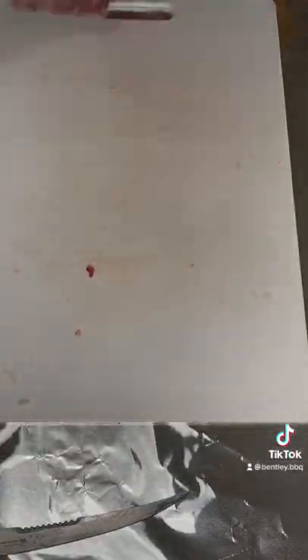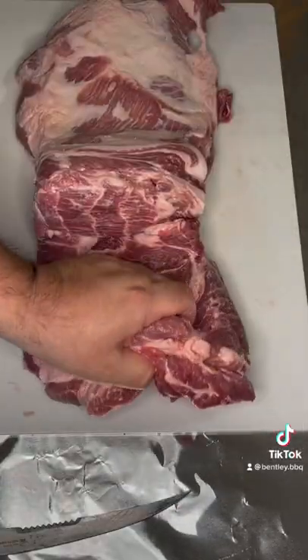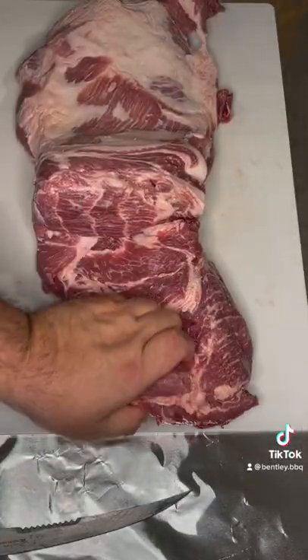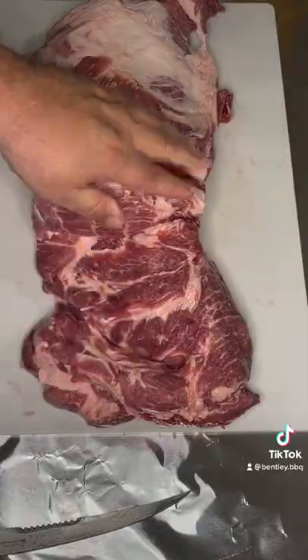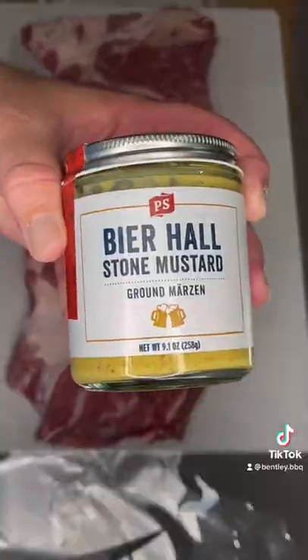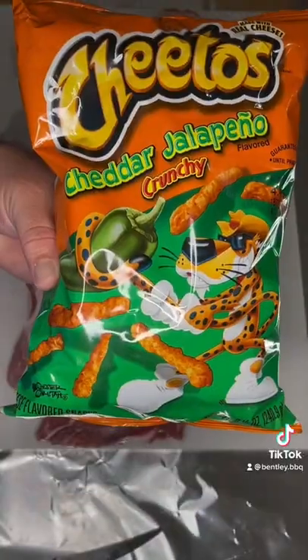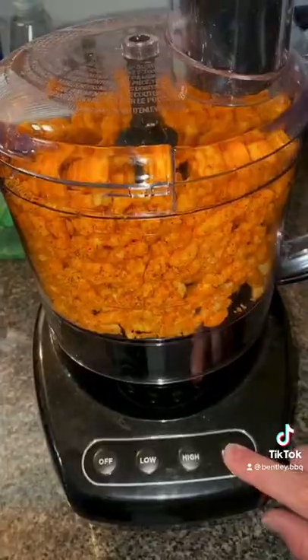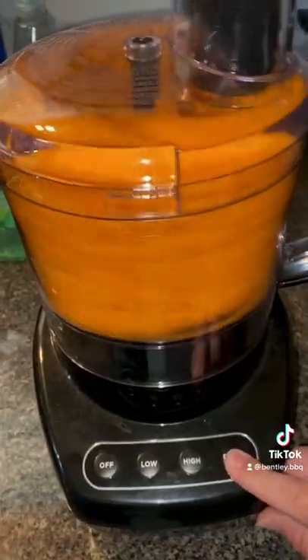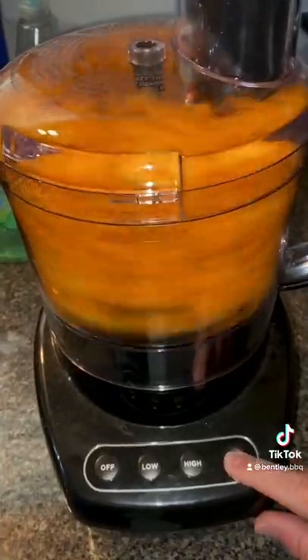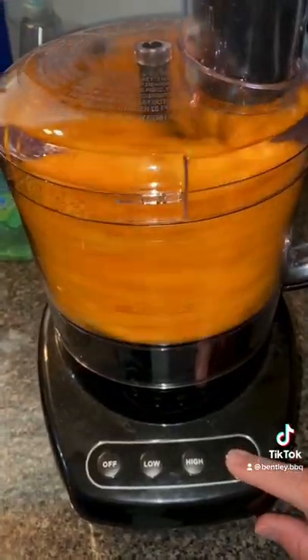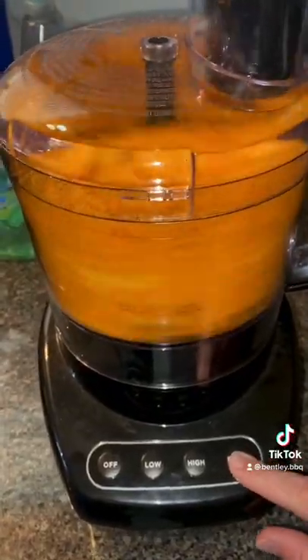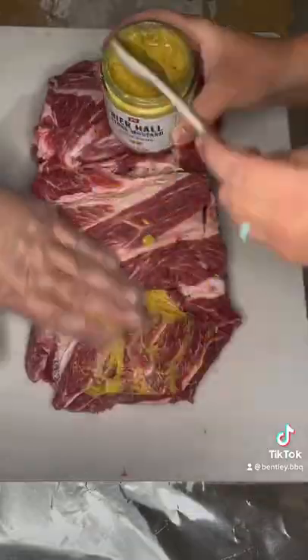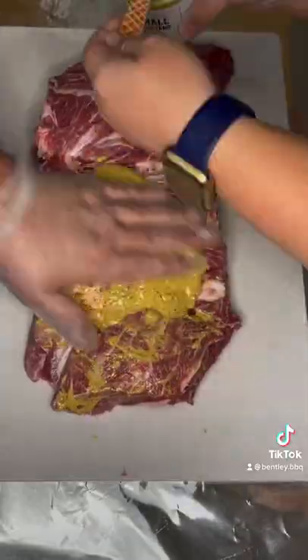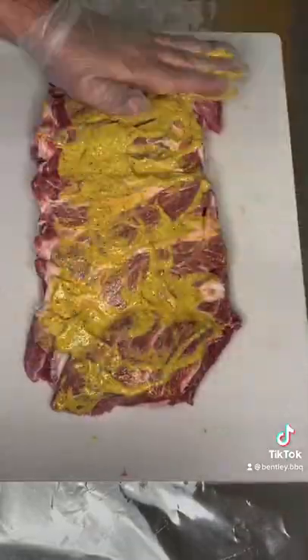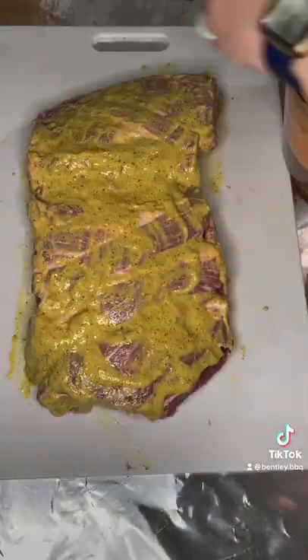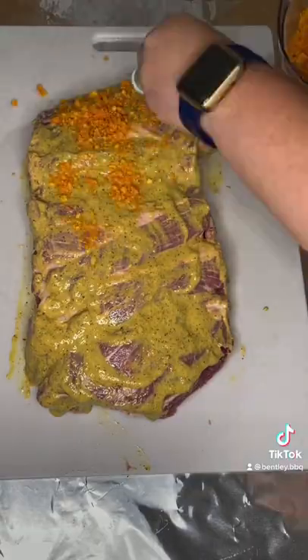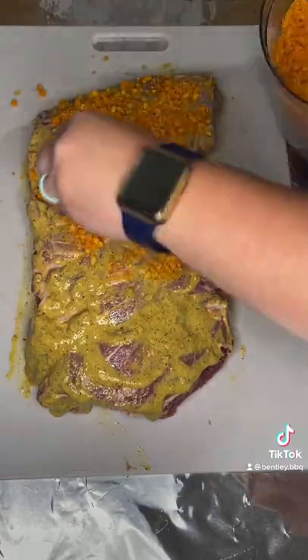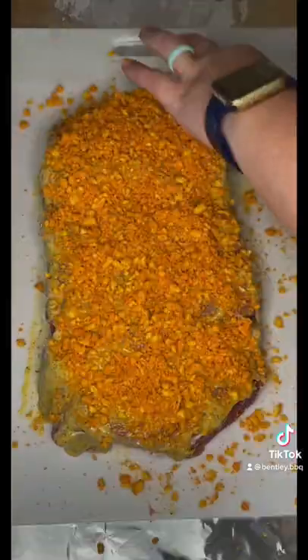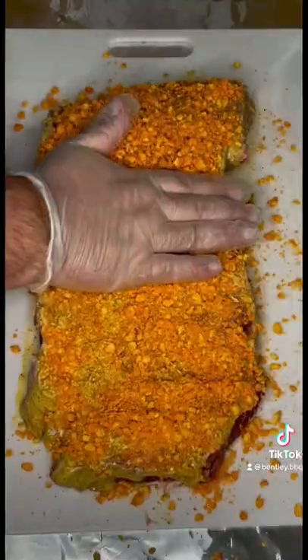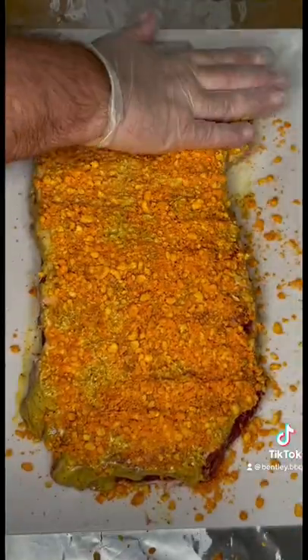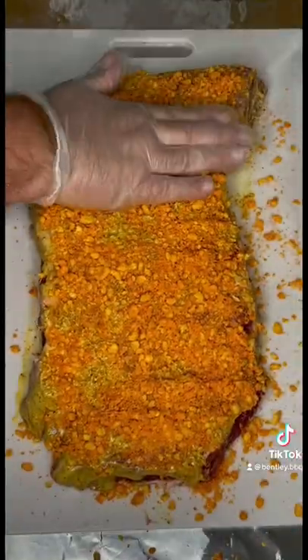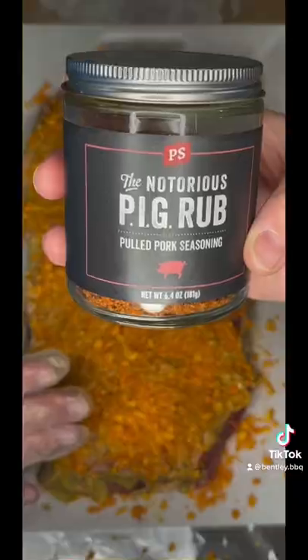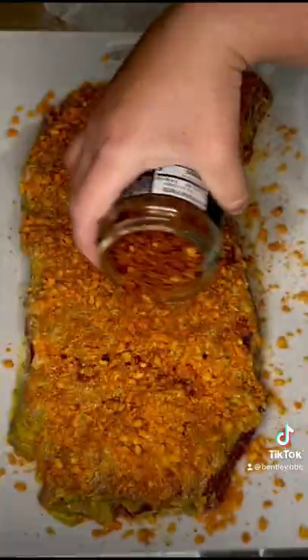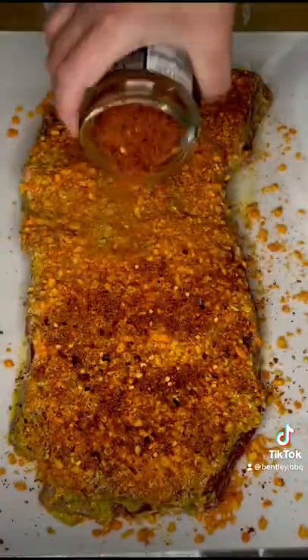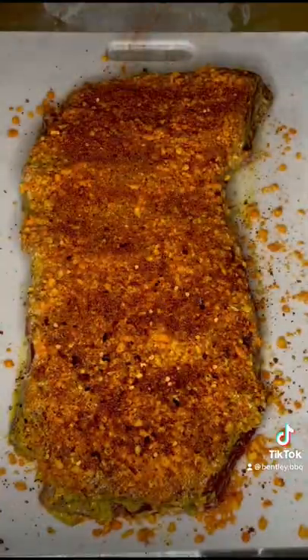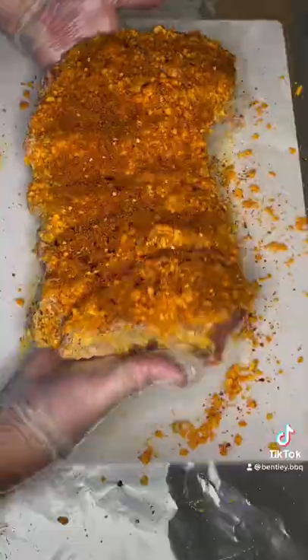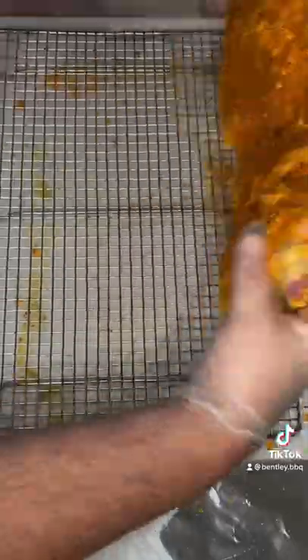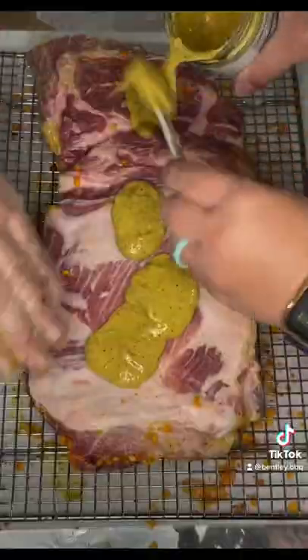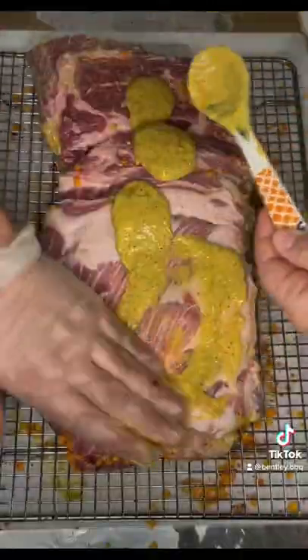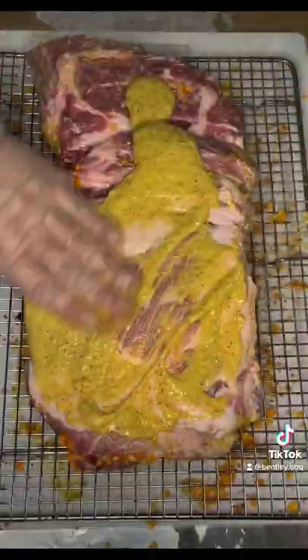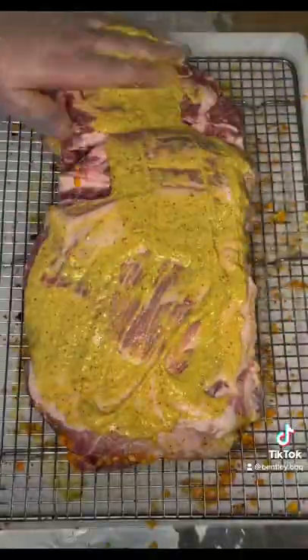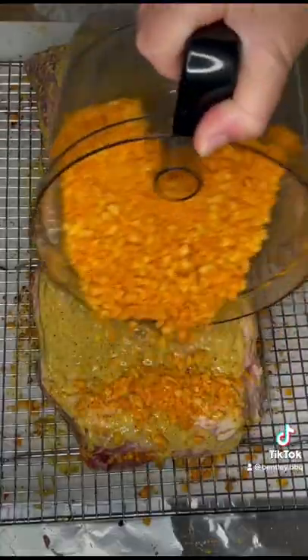In the food processor, get our Cheetos chopped up. Lather this baby heavily with some P.S. seasoning mustard. Top it with Cheetos and Notorious P.I.G. pig rub. Do this to all sides and get it patted in really well.